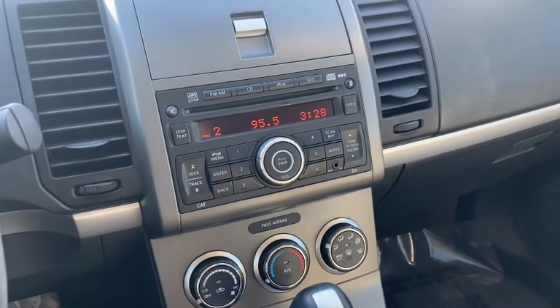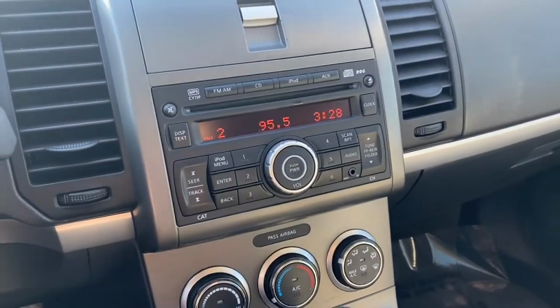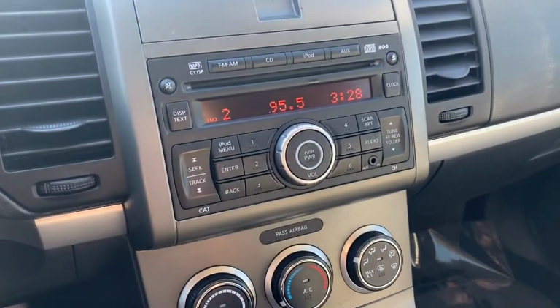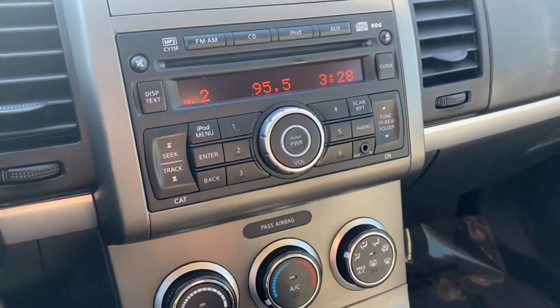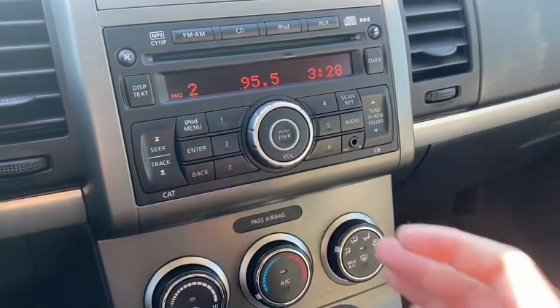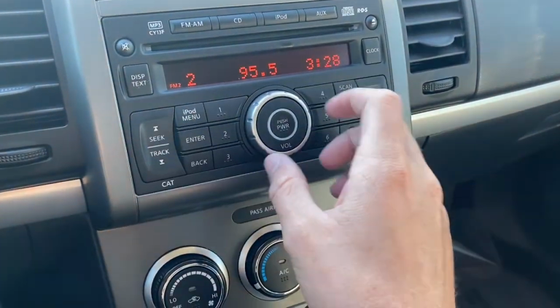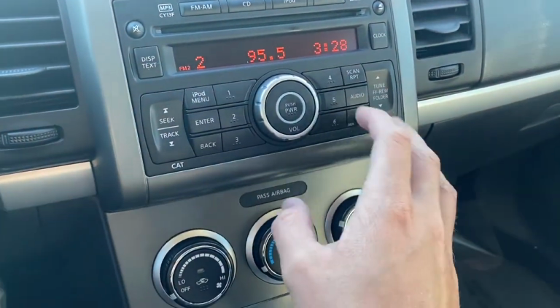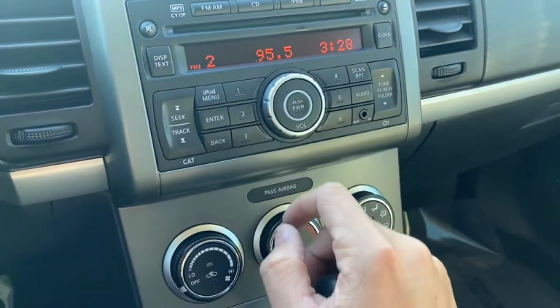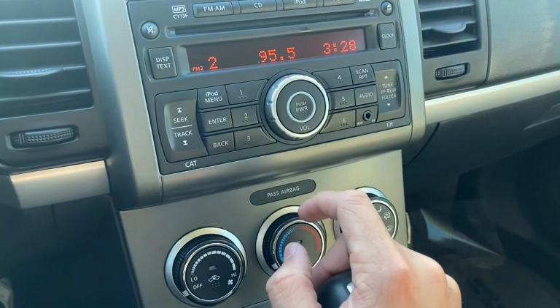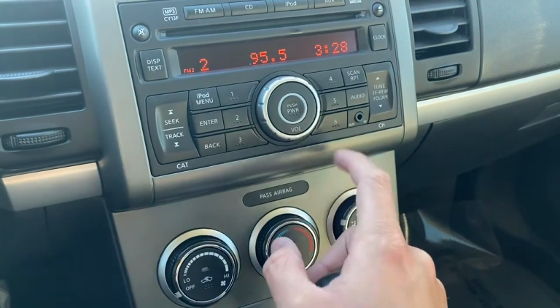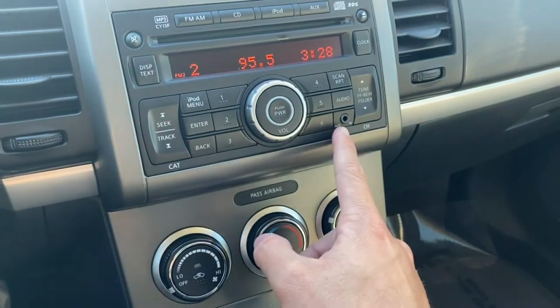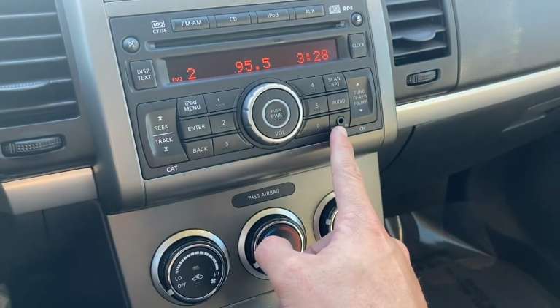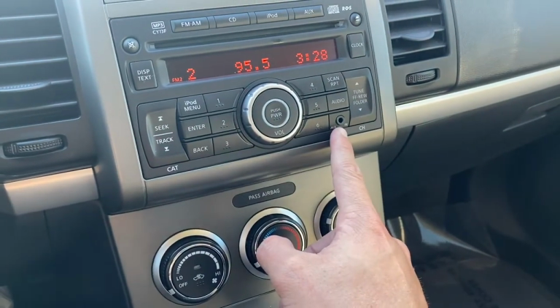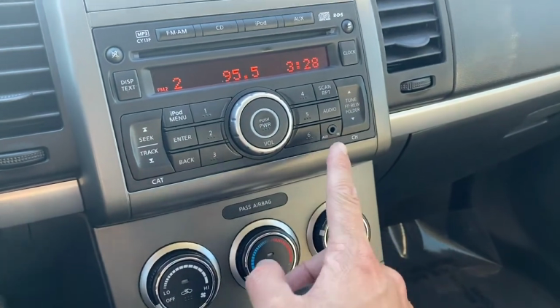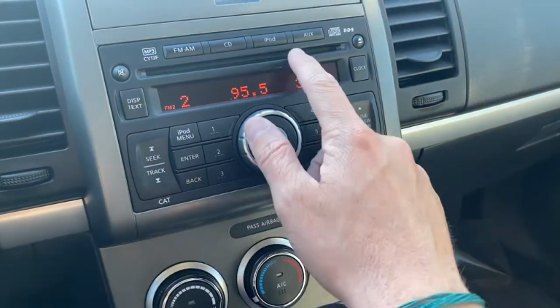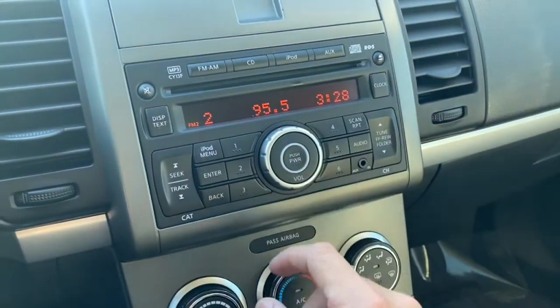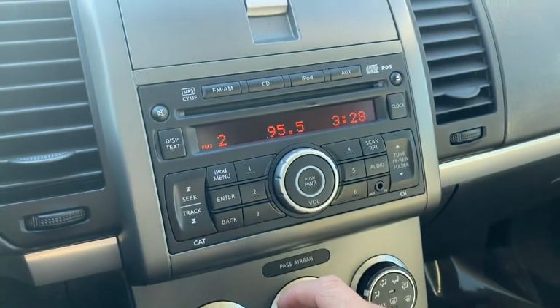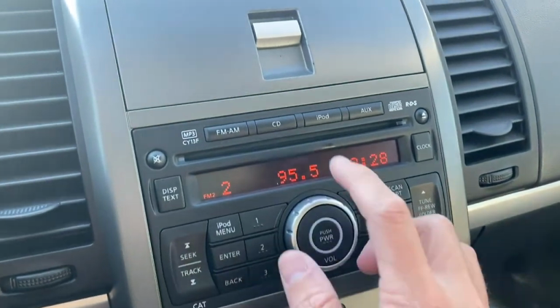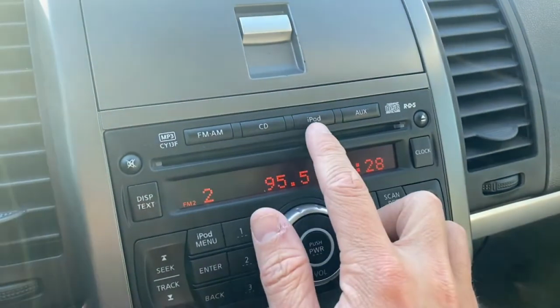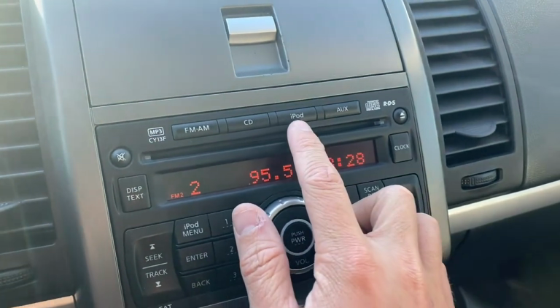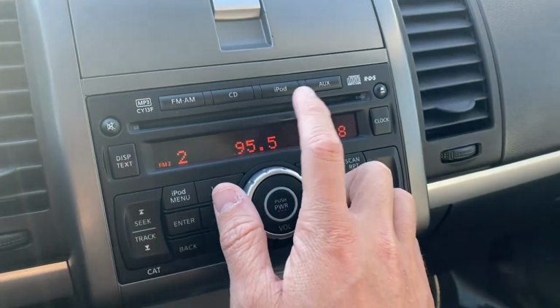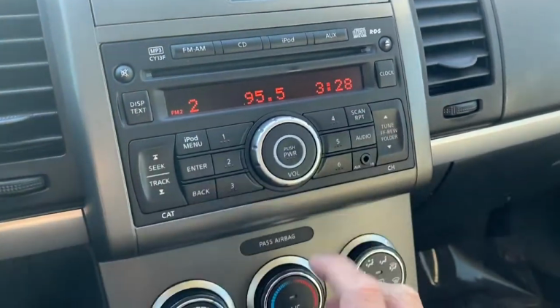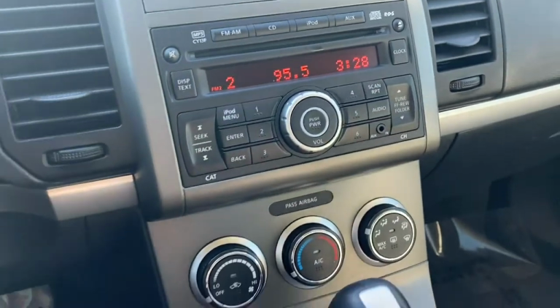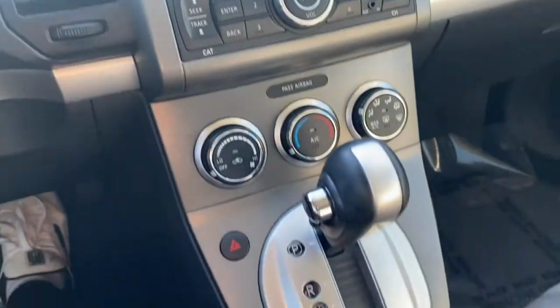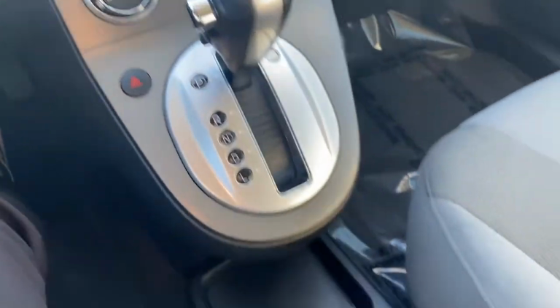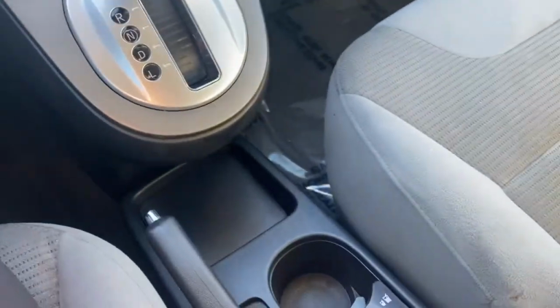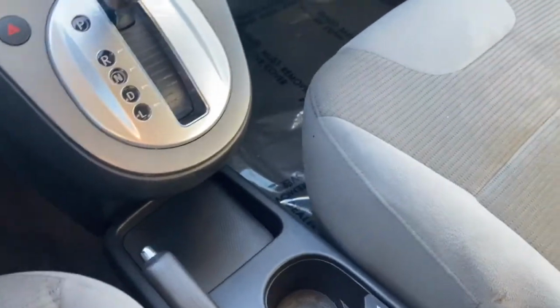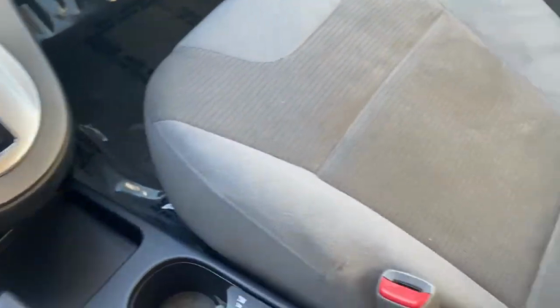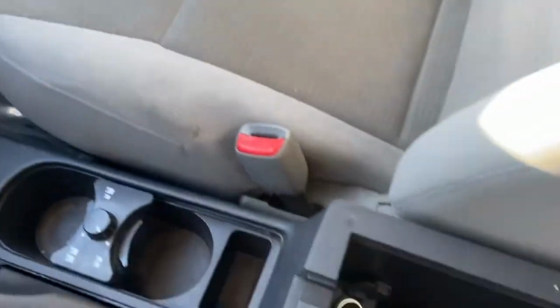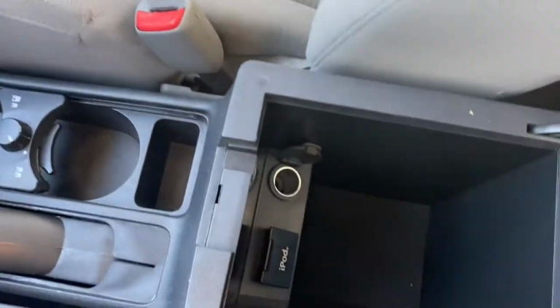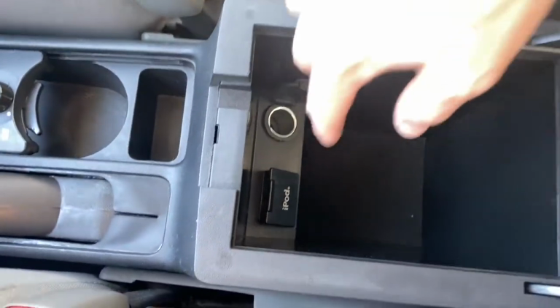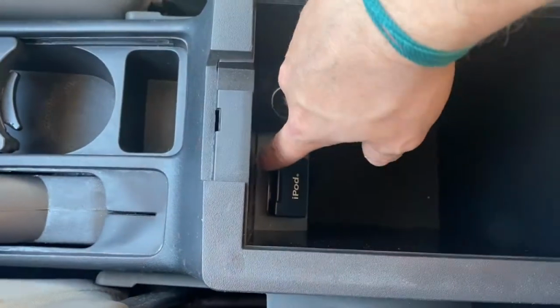Coming over to our infotainment system, we have your regular FM/AM radio, an aux port right here, a CD player up top, and then an iPod button here. With that iPod button you'll be able to plug into a USB in your console.